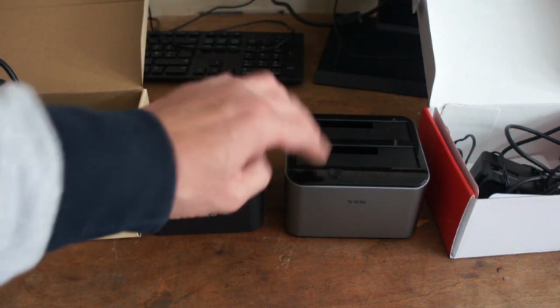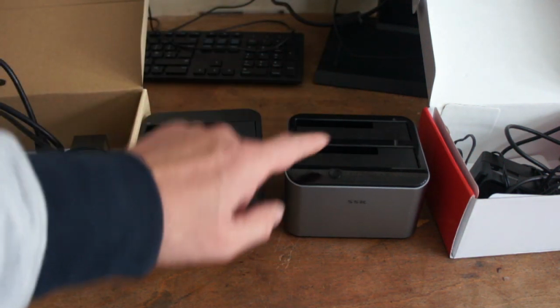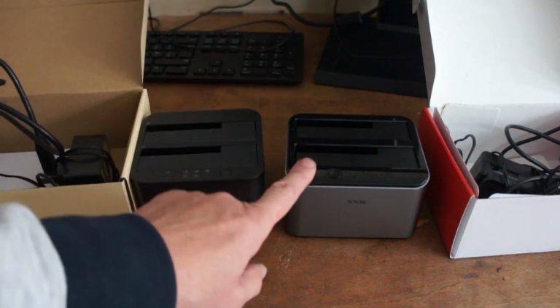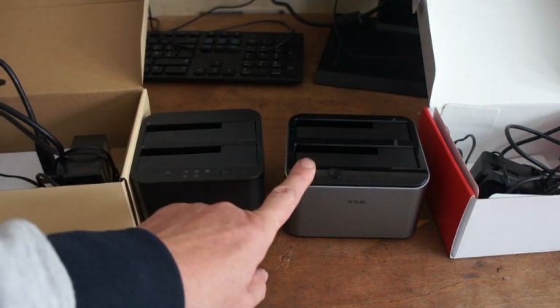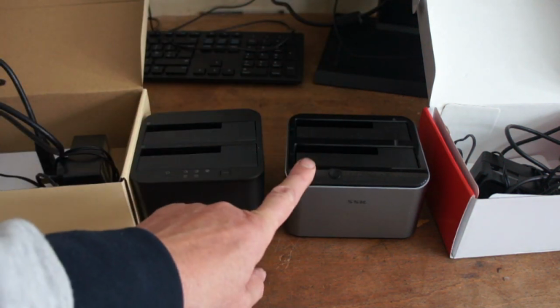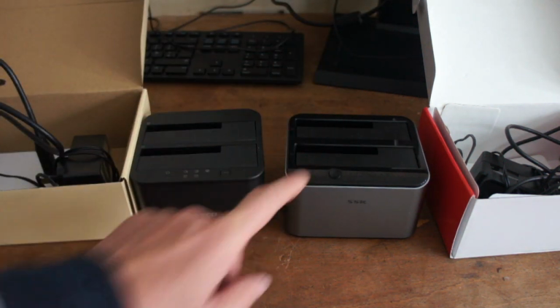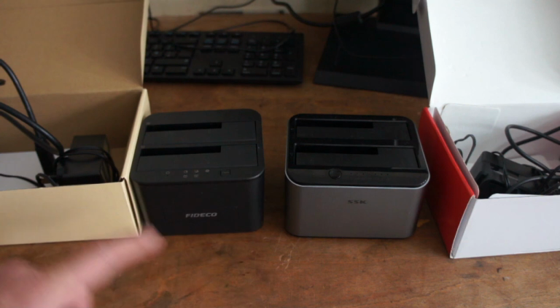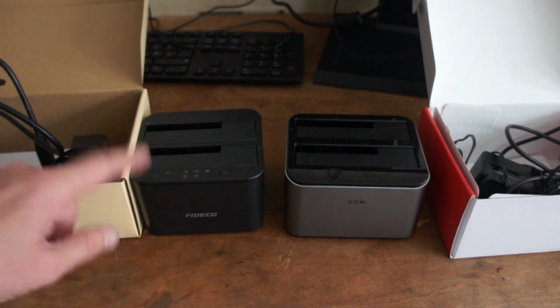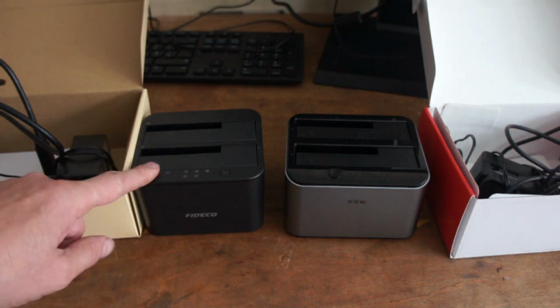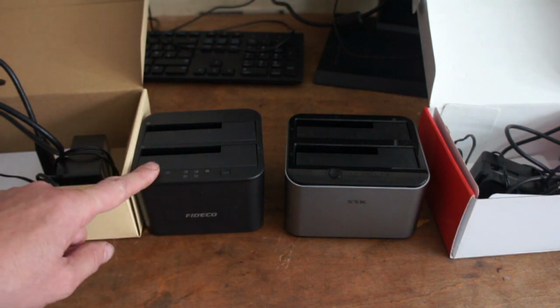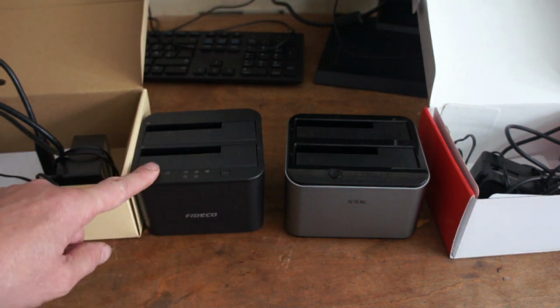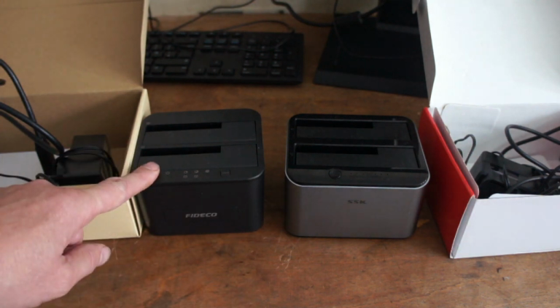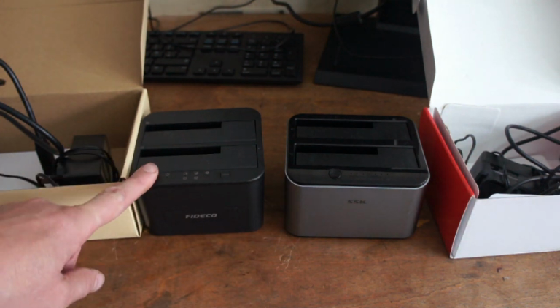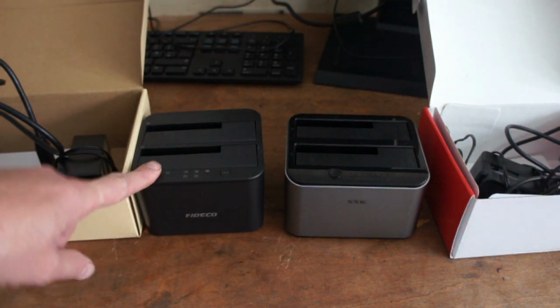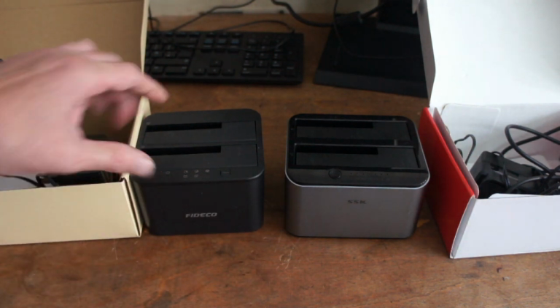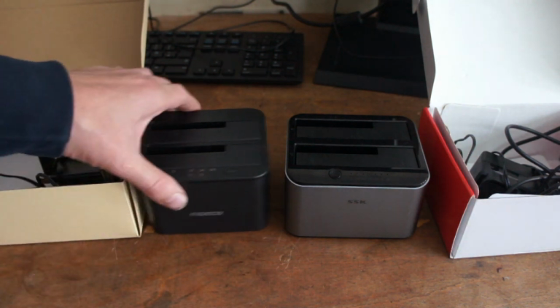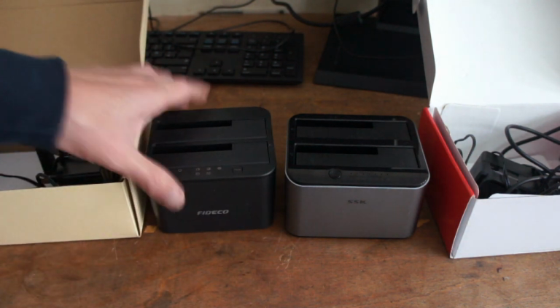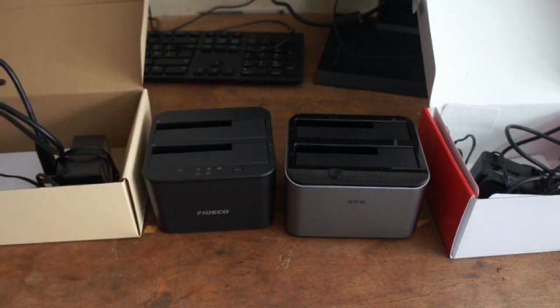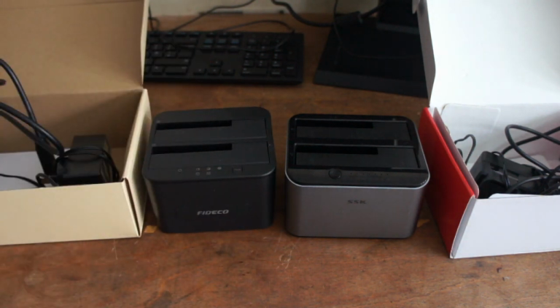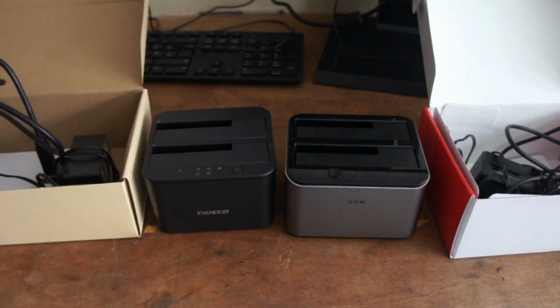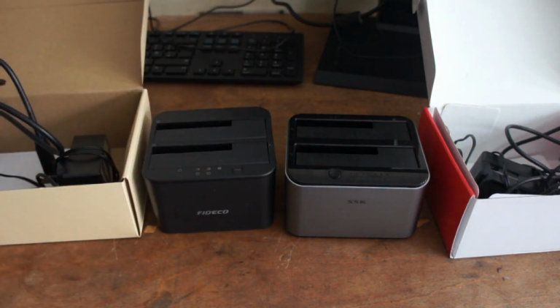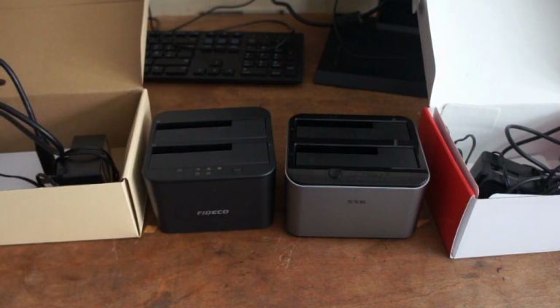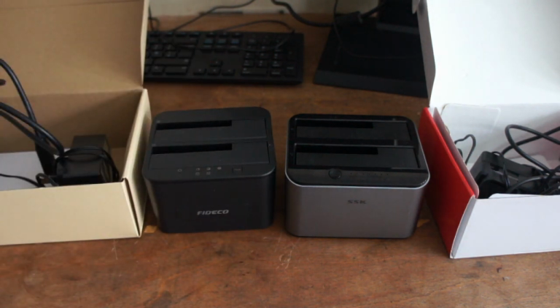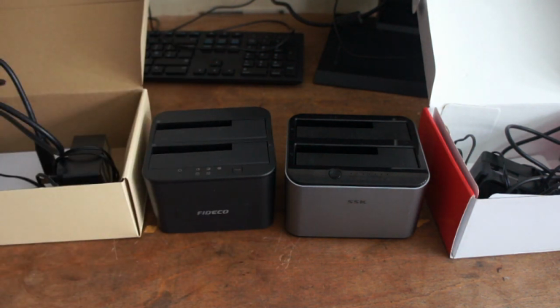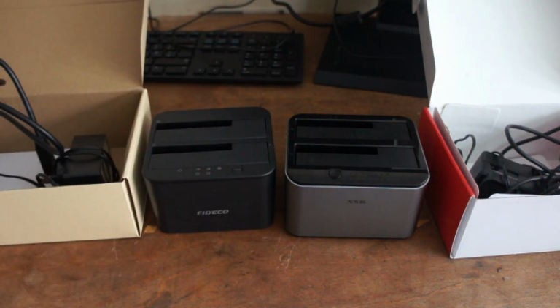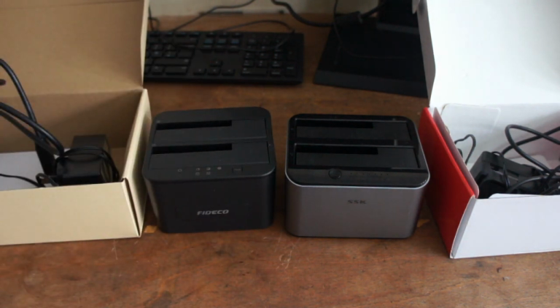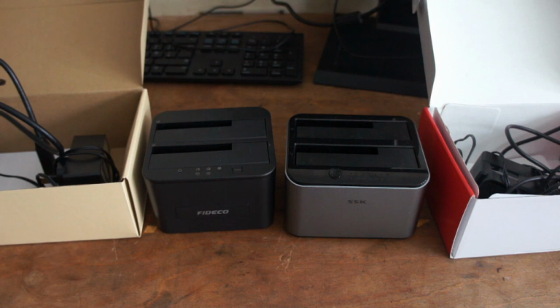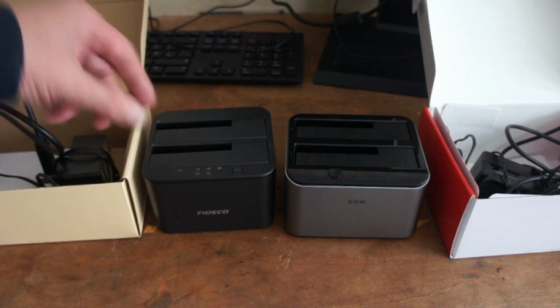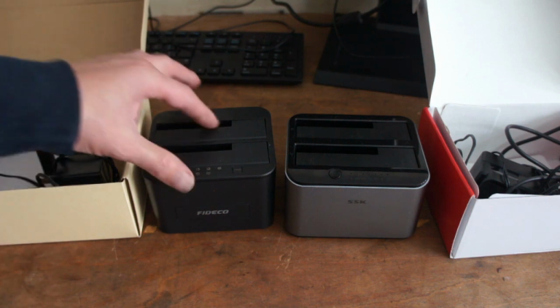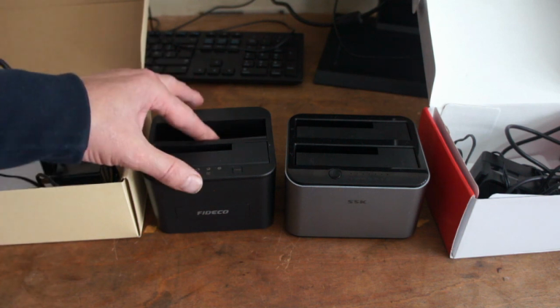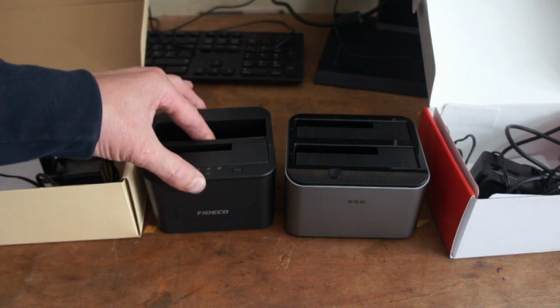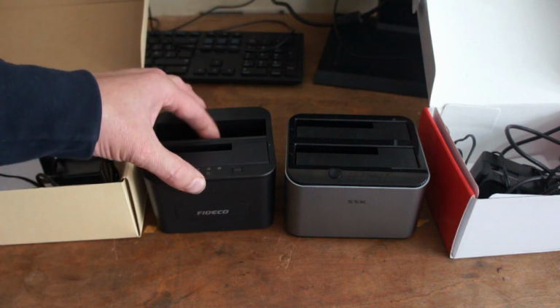This SSK one has been more reliable, especially on cloning. But they're both pretty good and excellent as docking stations.